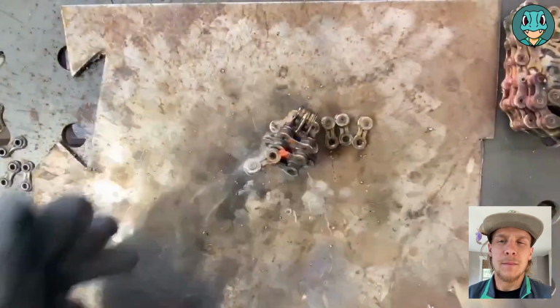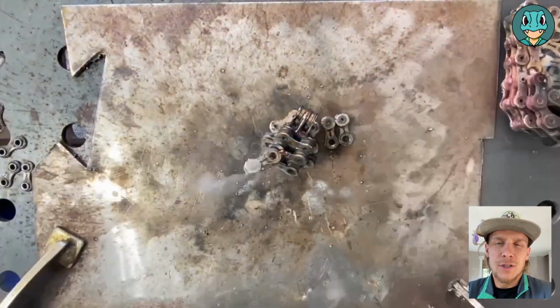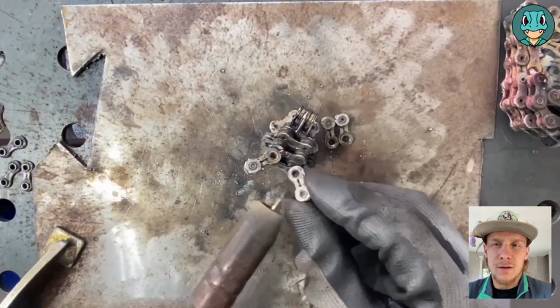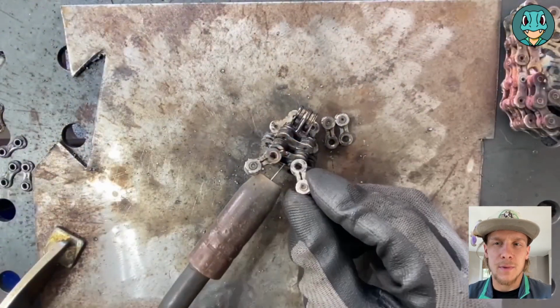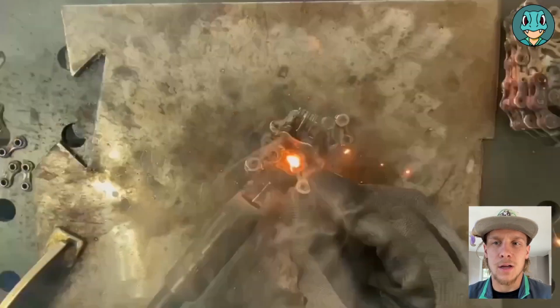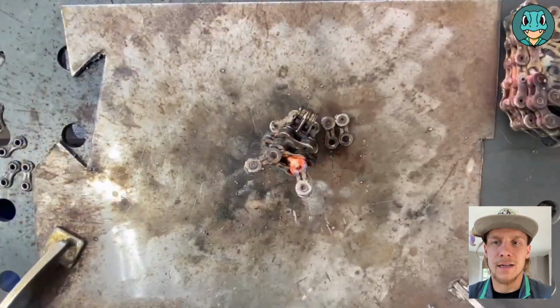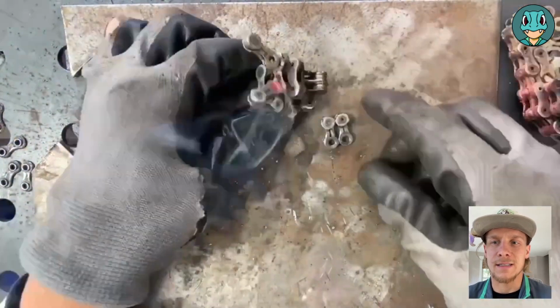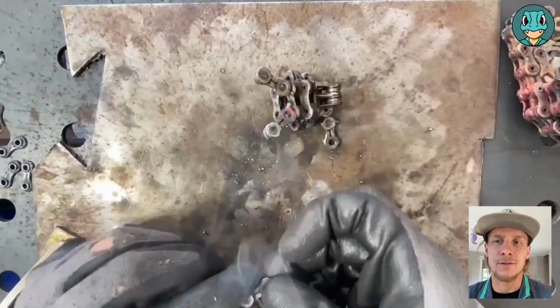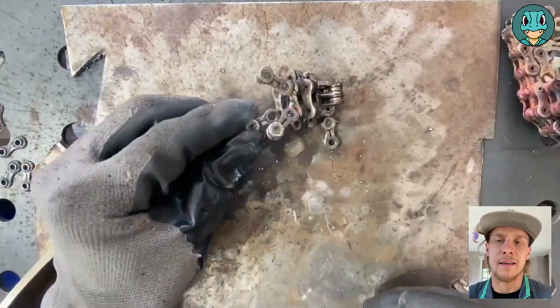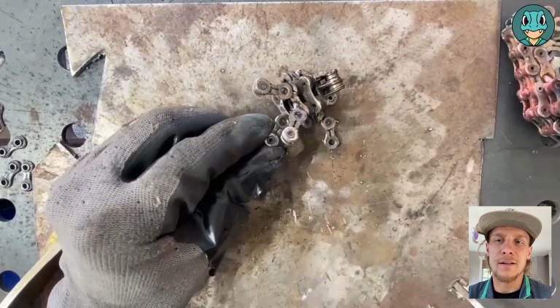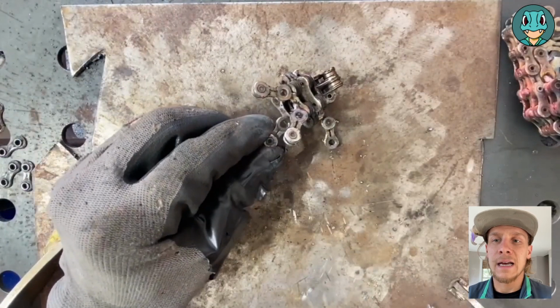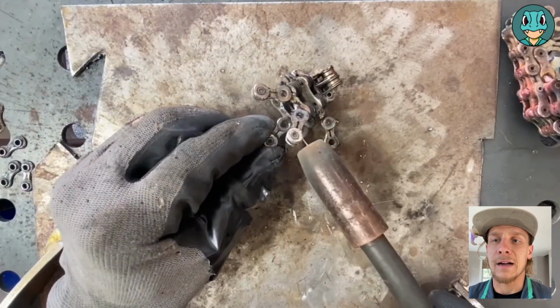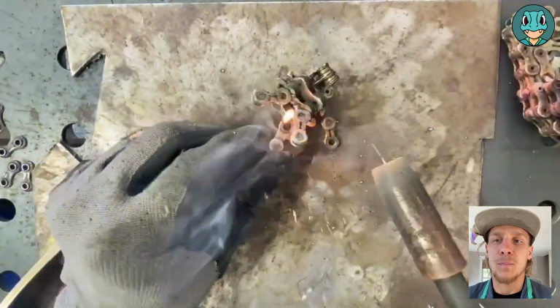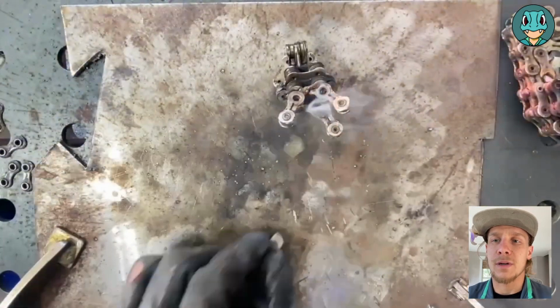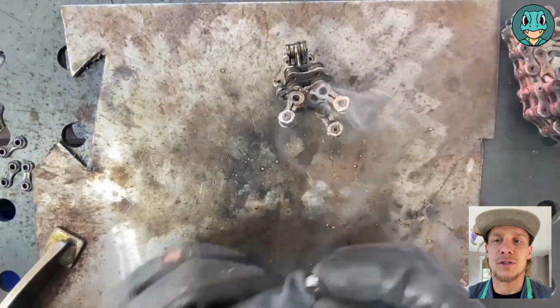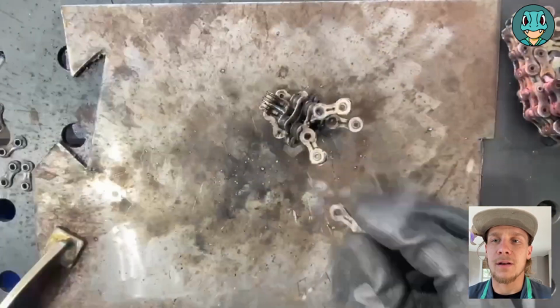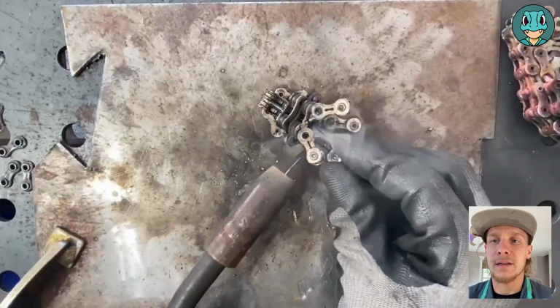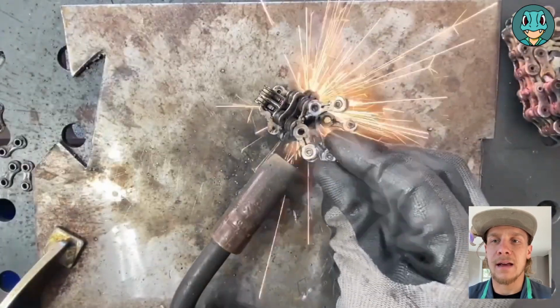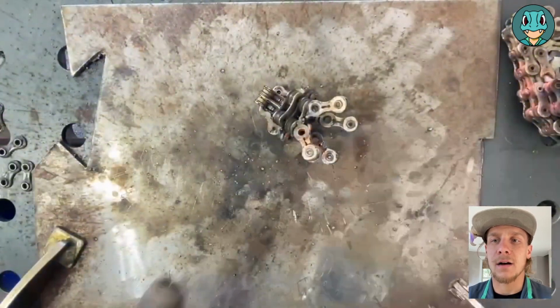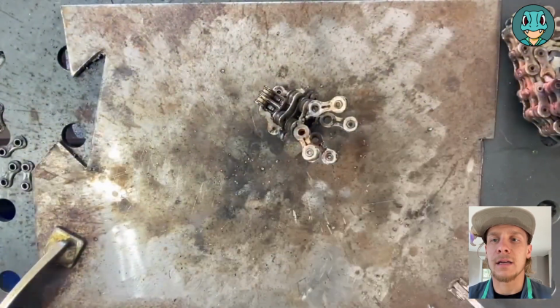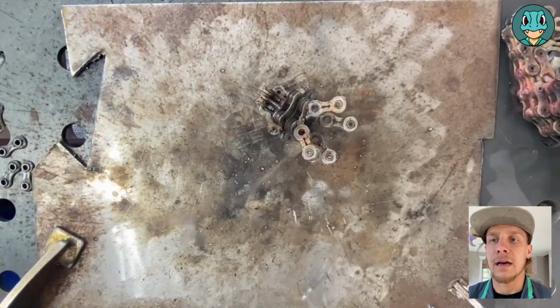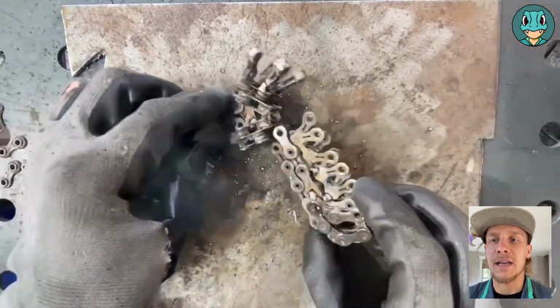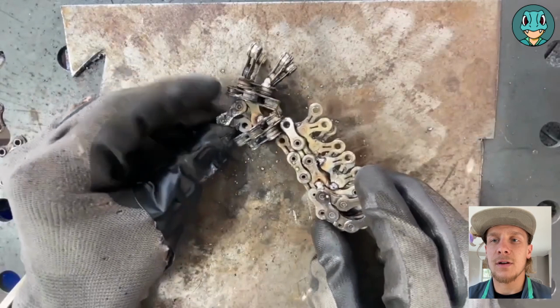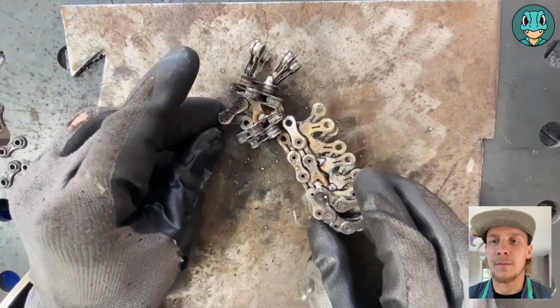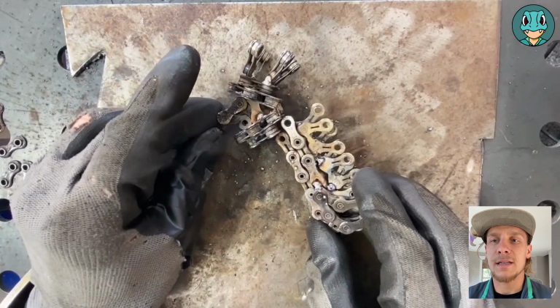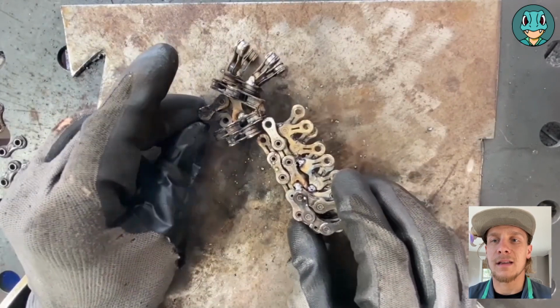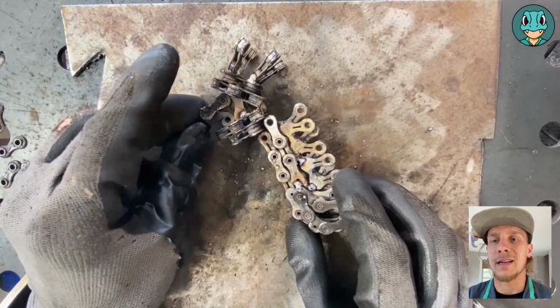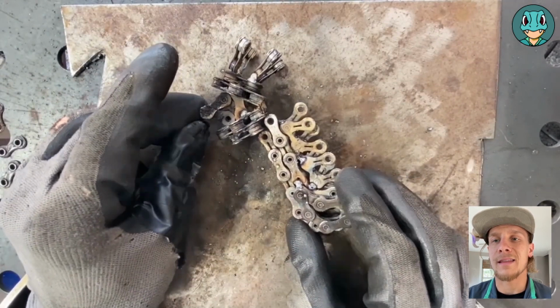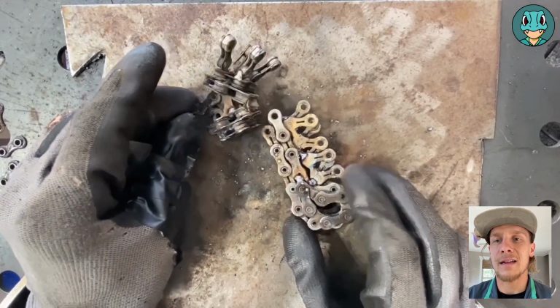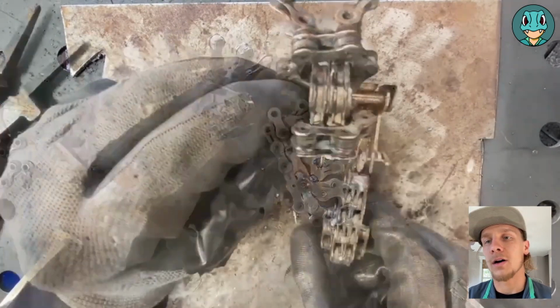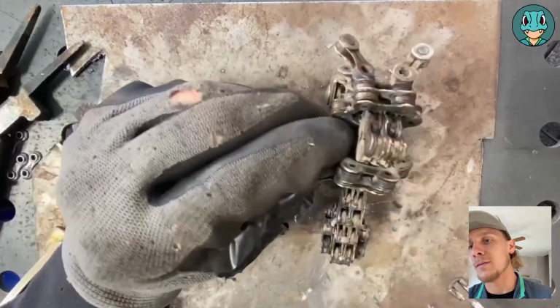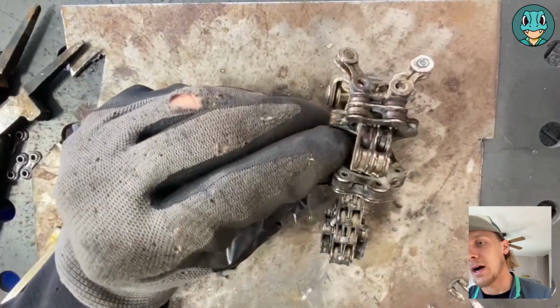I'm not really sure what they are, but I'm going to keep calling them antennas, because it's the closest thing I can think of. We pretty much just do a quick tack on the base of all of them to hold them in place, and then we can add the head onto the main body.